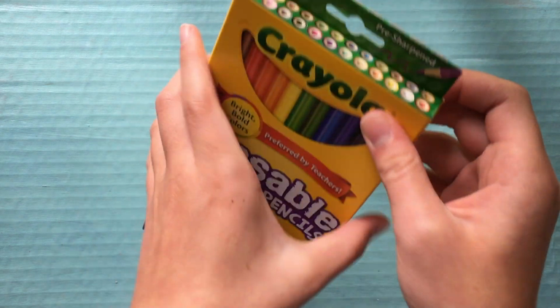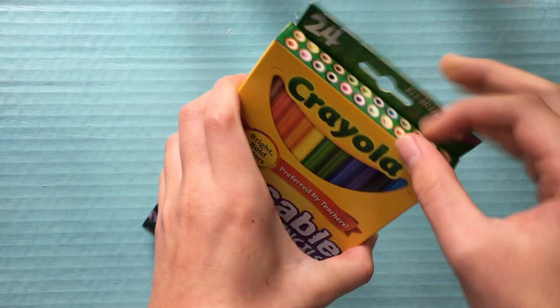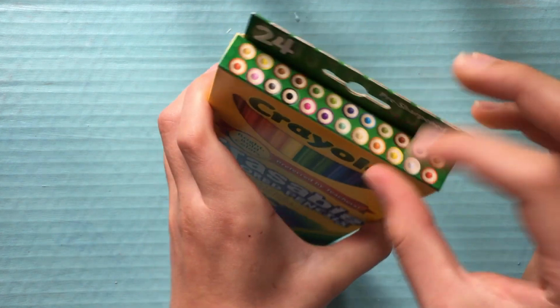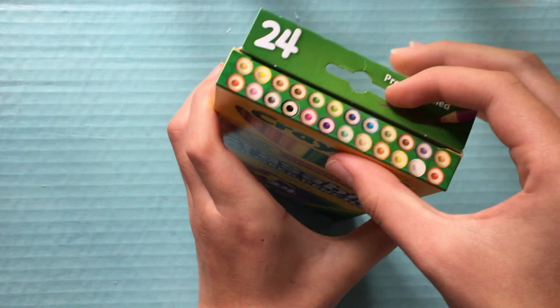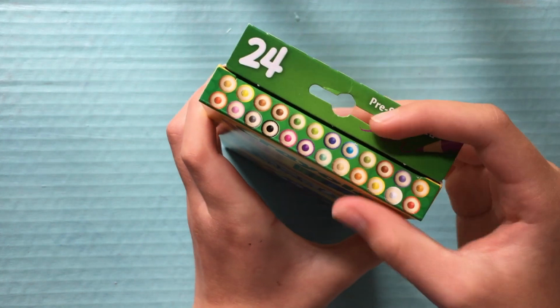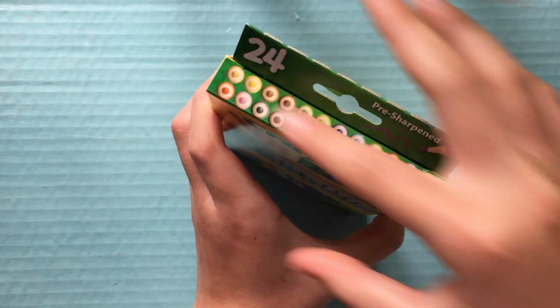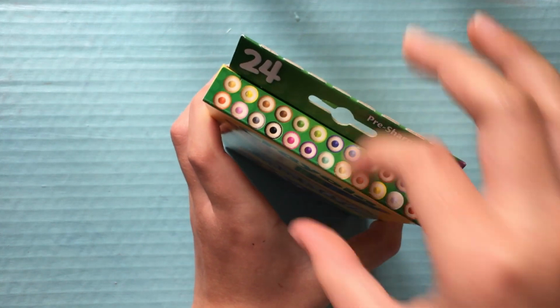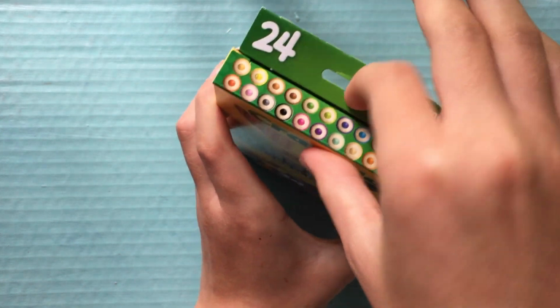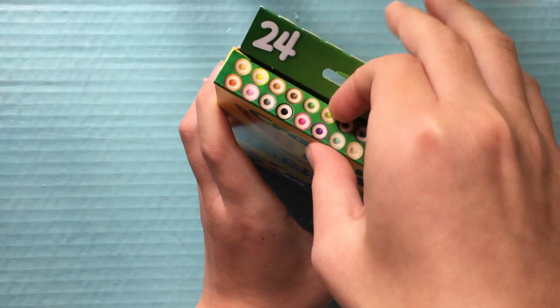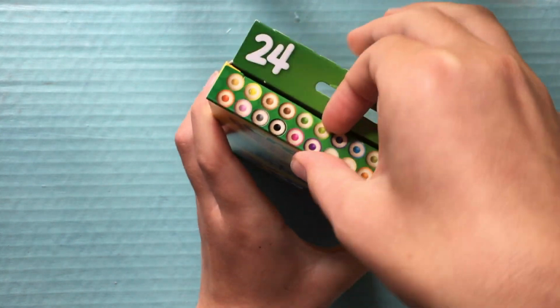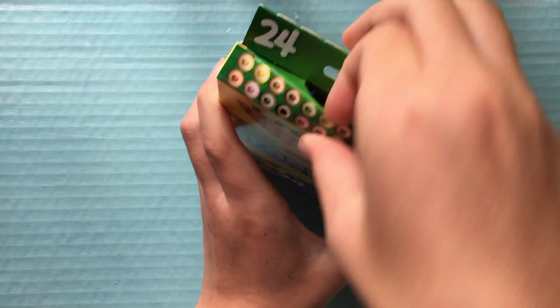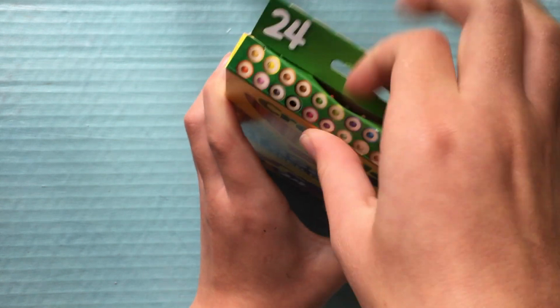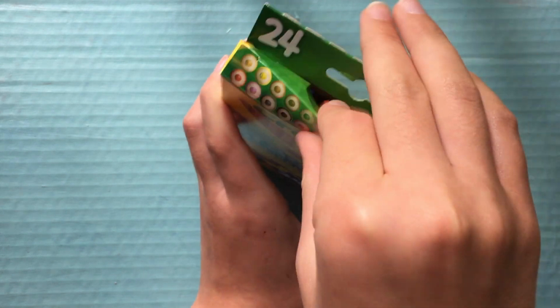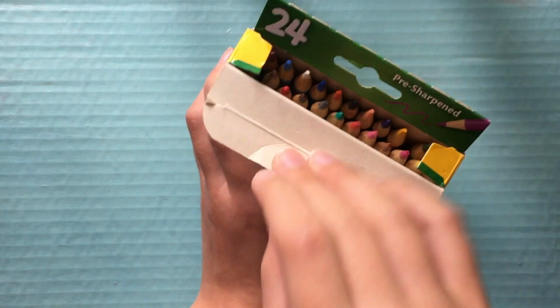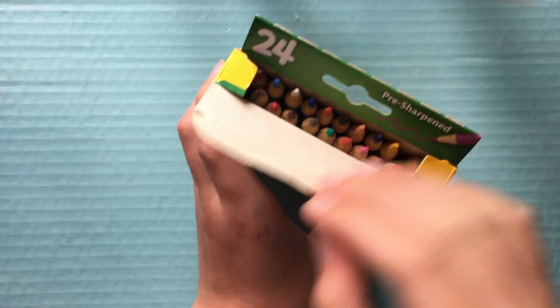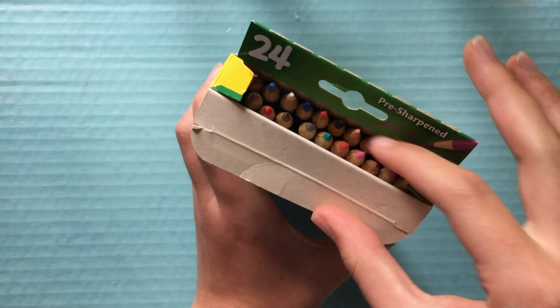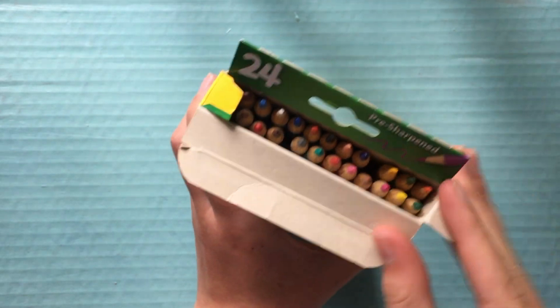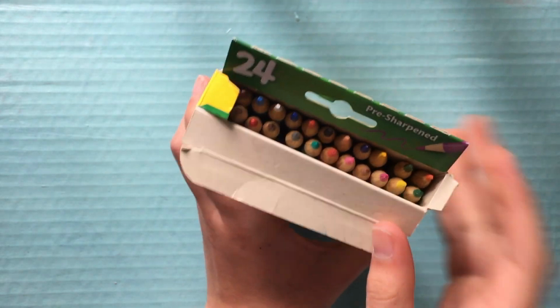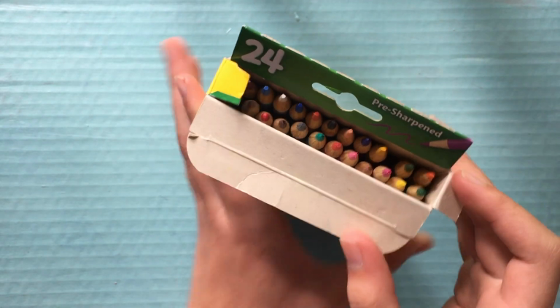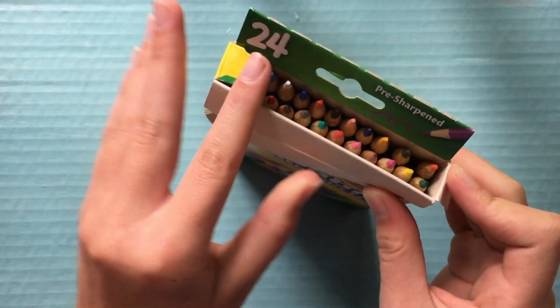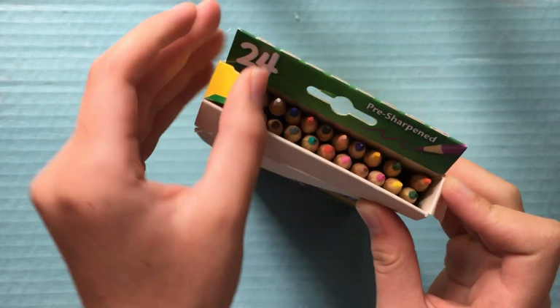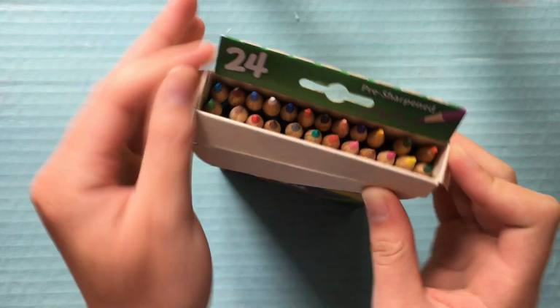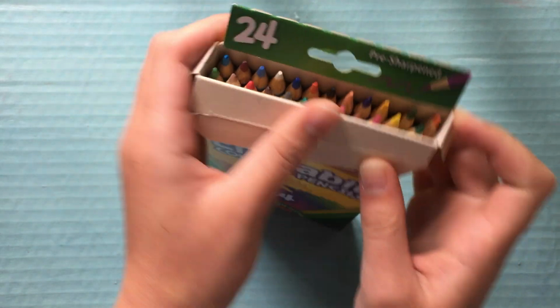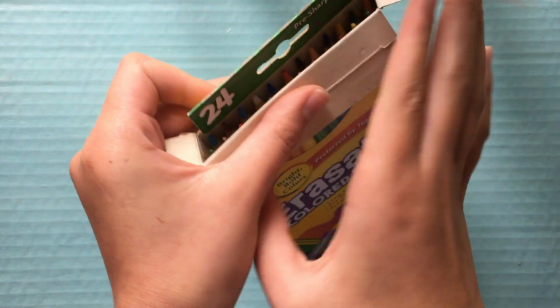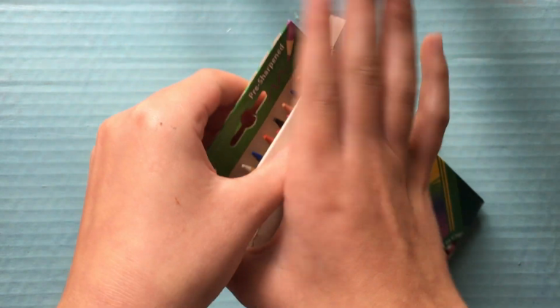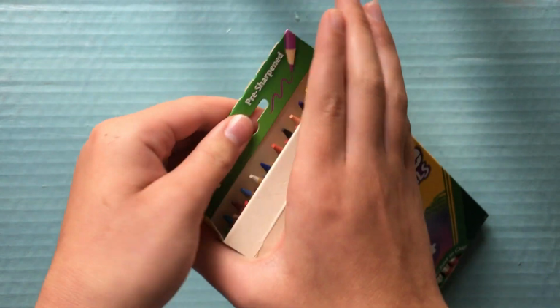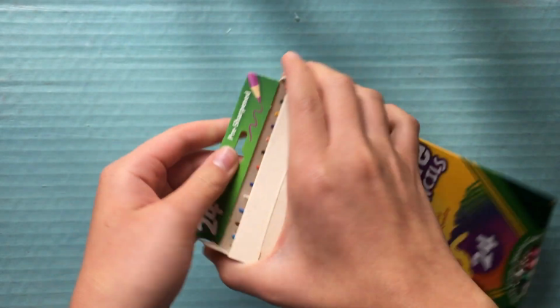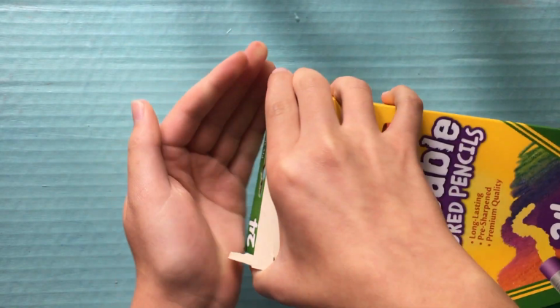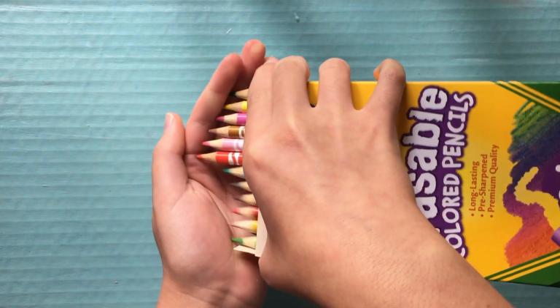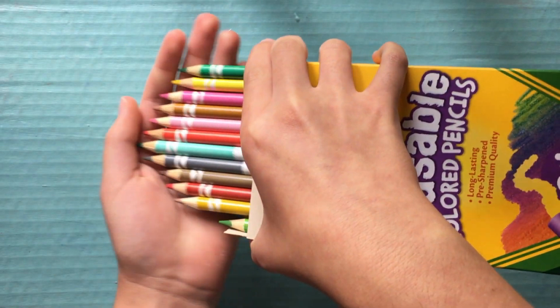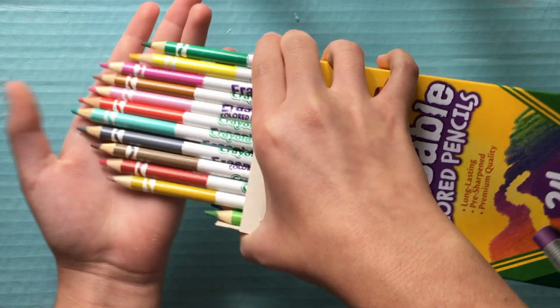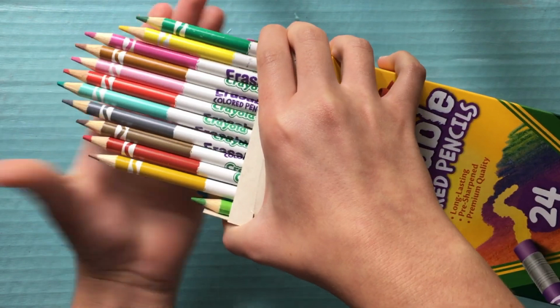So inside you have all 24 pencils, and they do come with an eraser. I don't know if I mentioned that, so that's really nice.